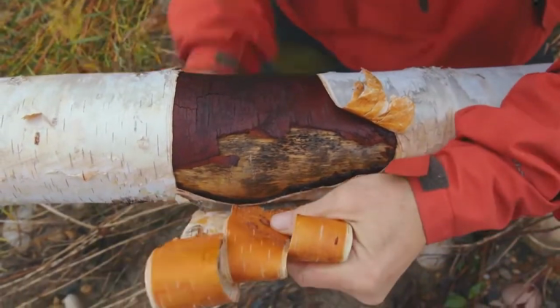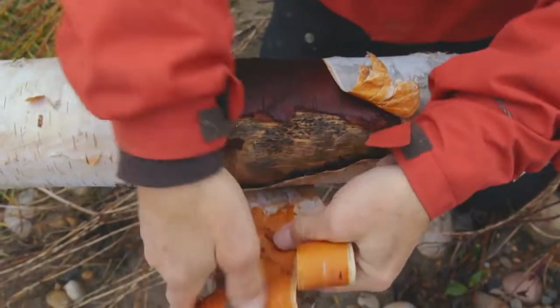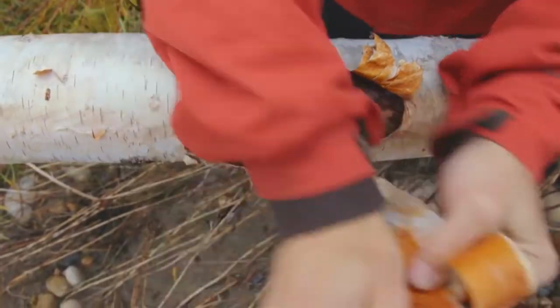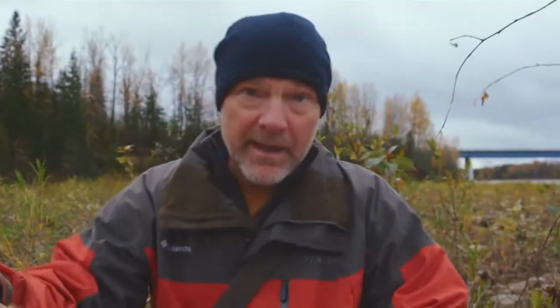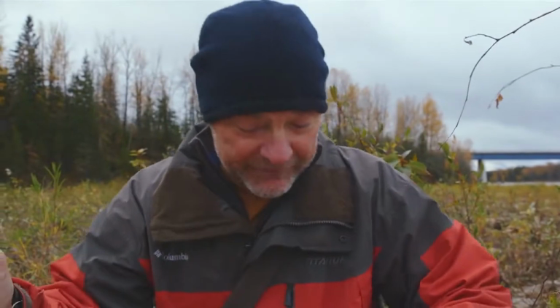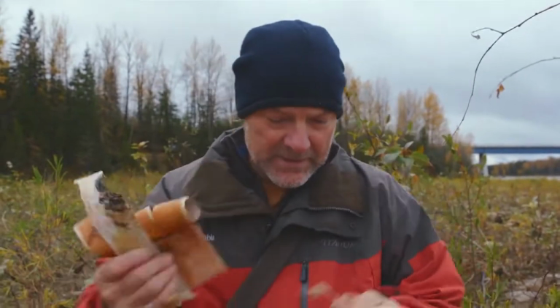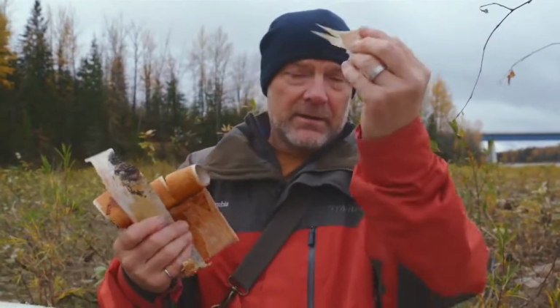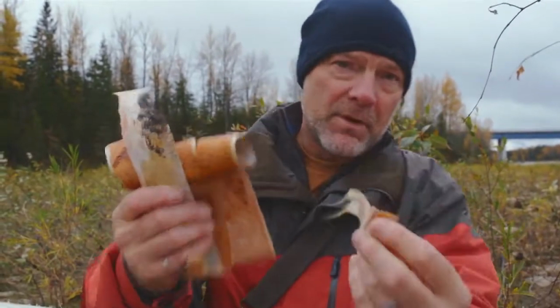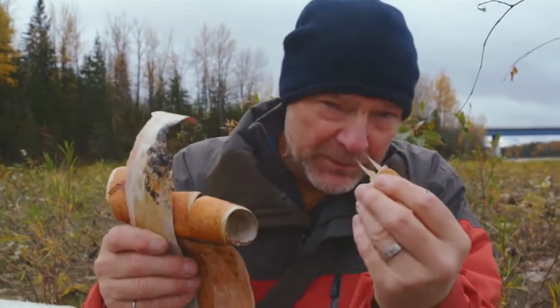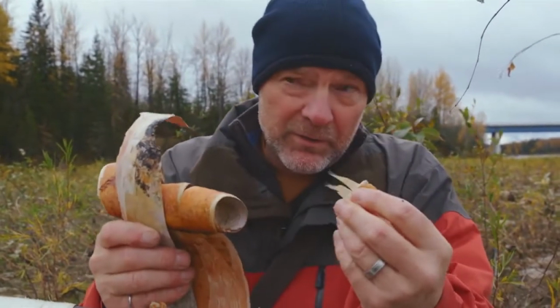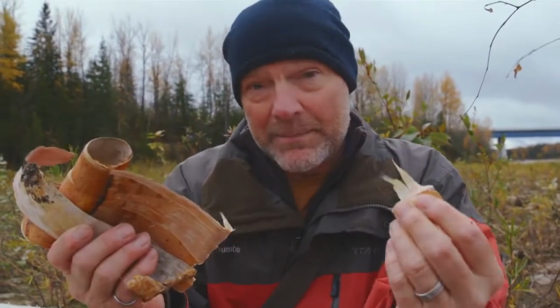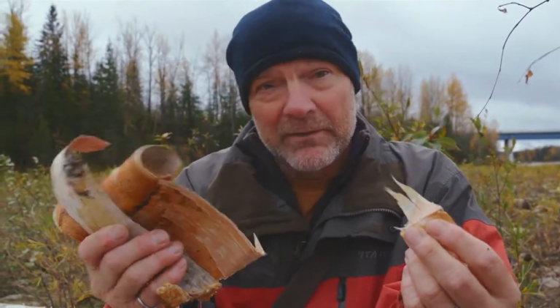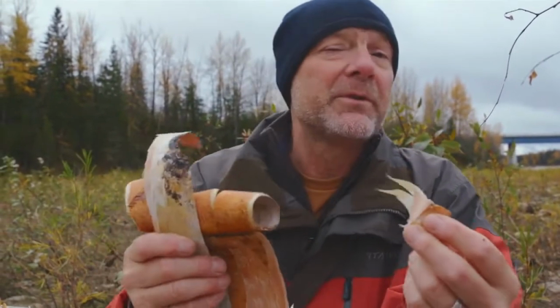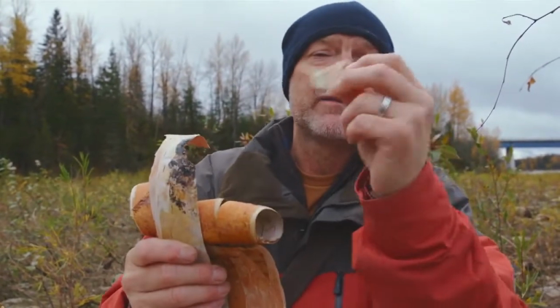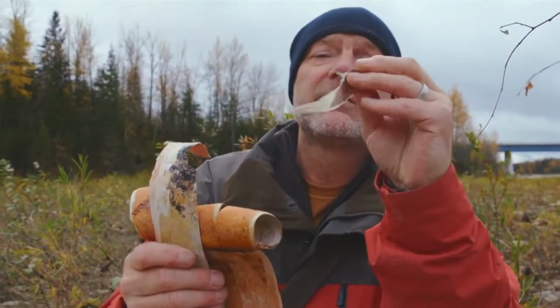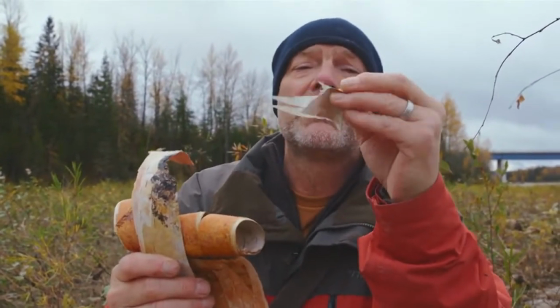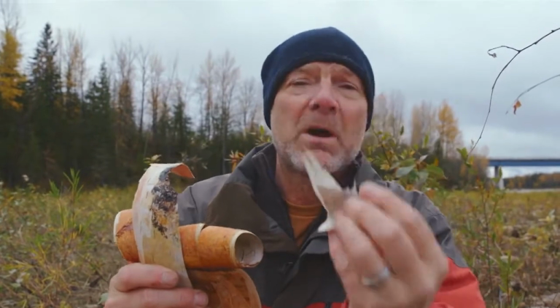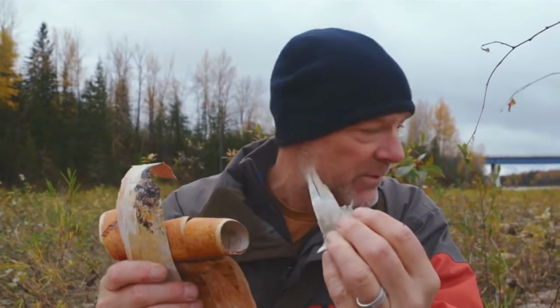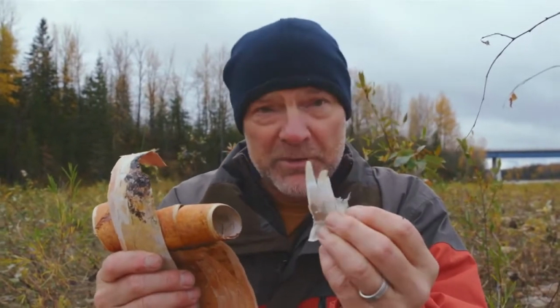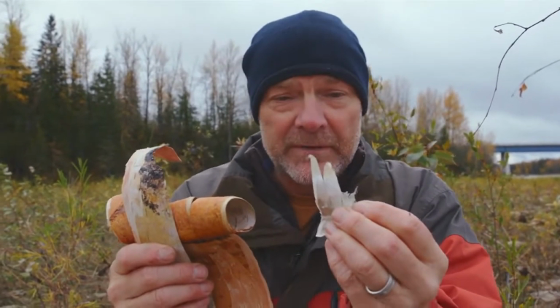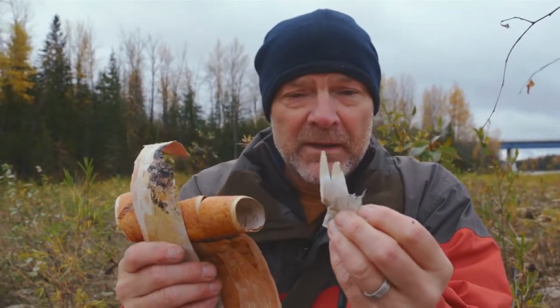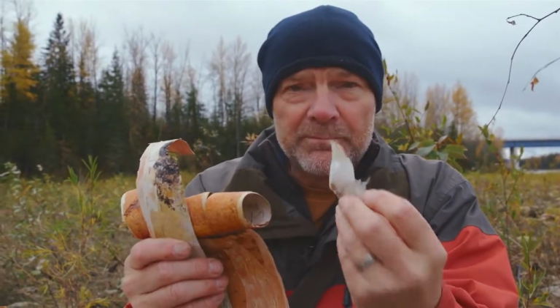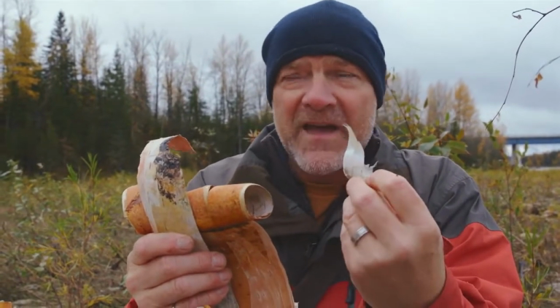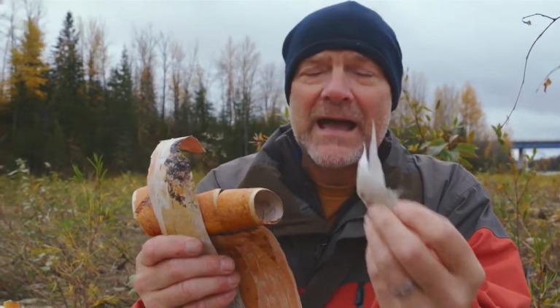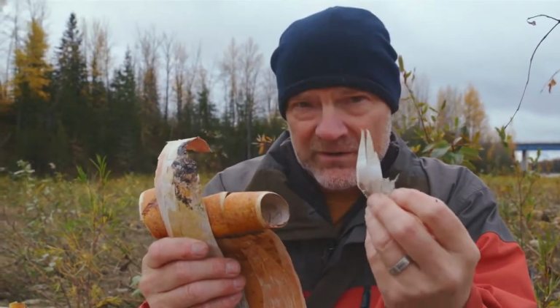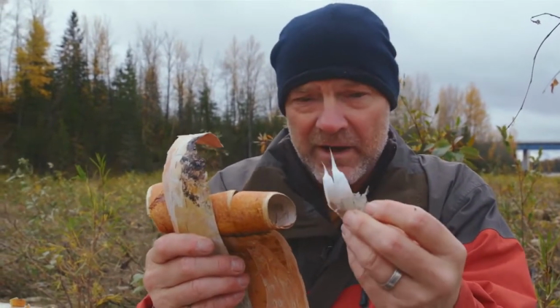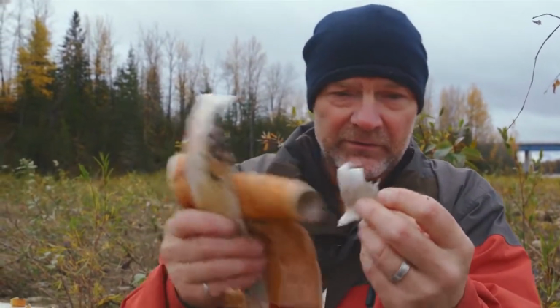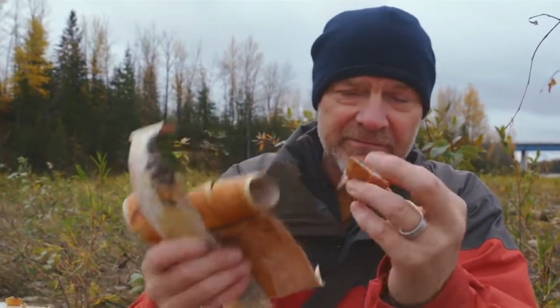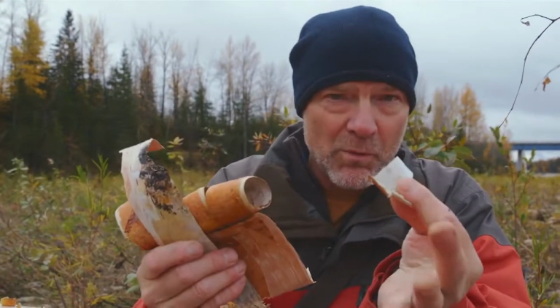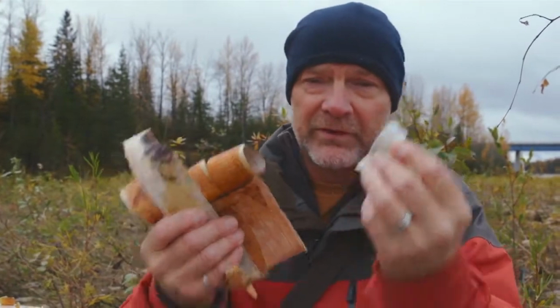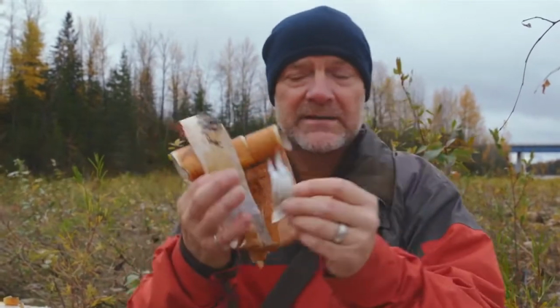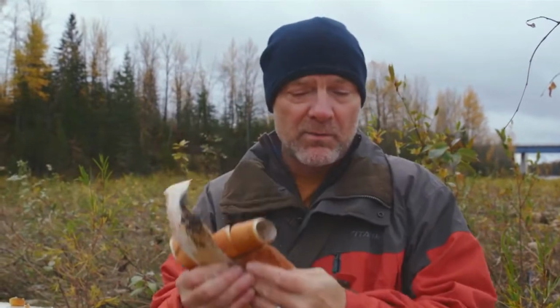A little bit of camp craft. Most people who camp are familiar with the fact that birch bark from the white birch tree is fantastic for starting a fire. It's just filled with oils, lights up right away.